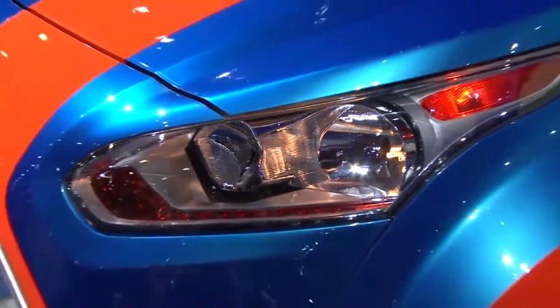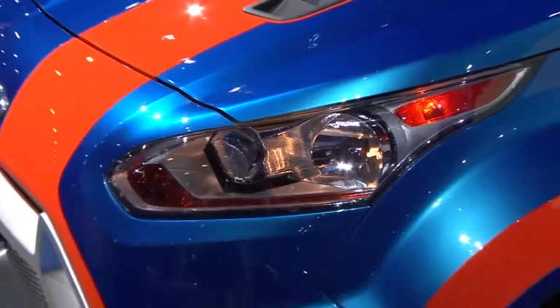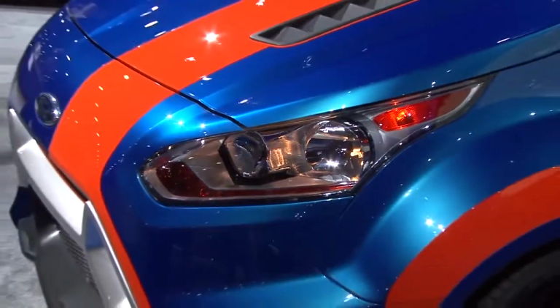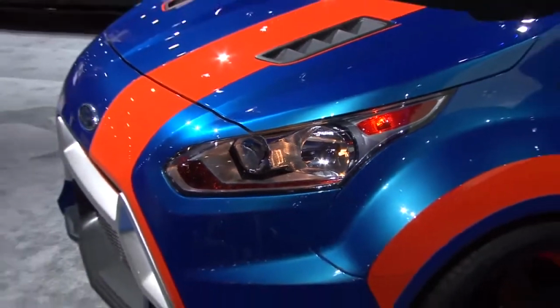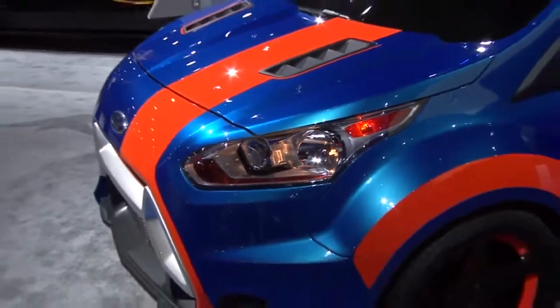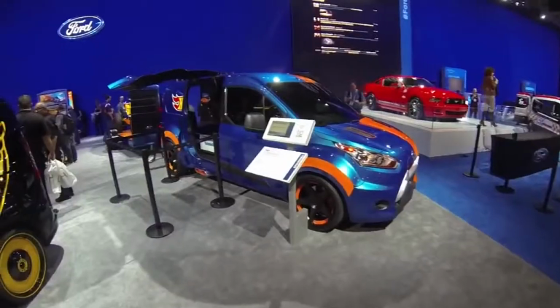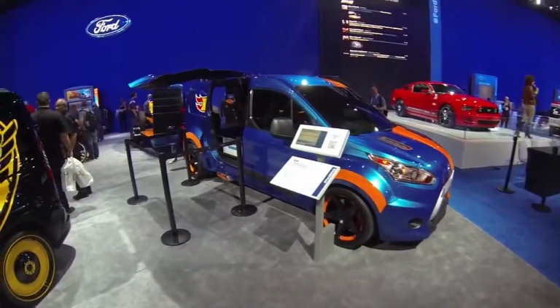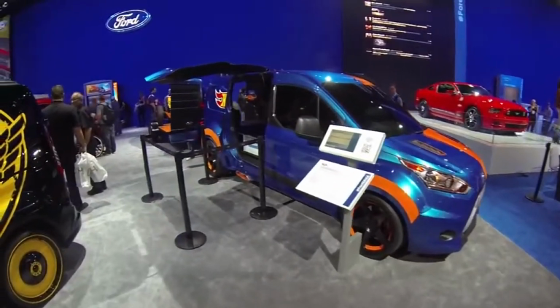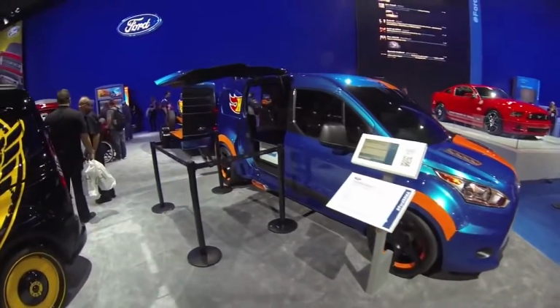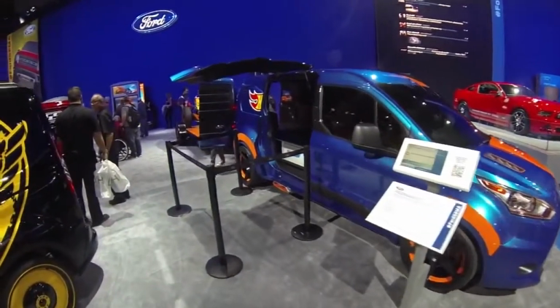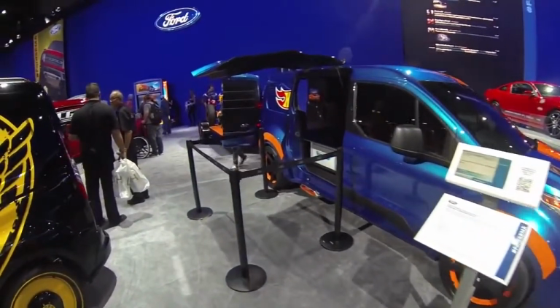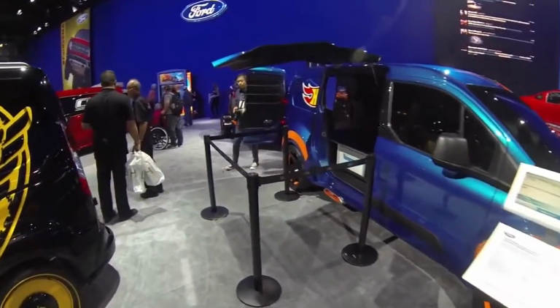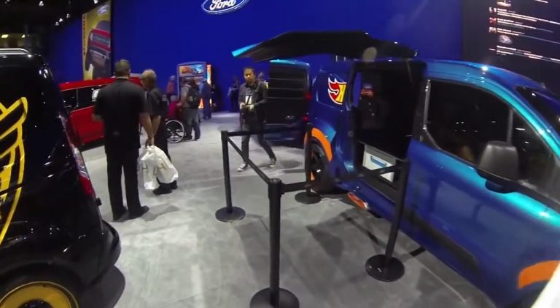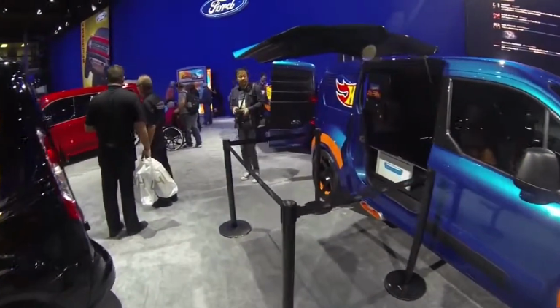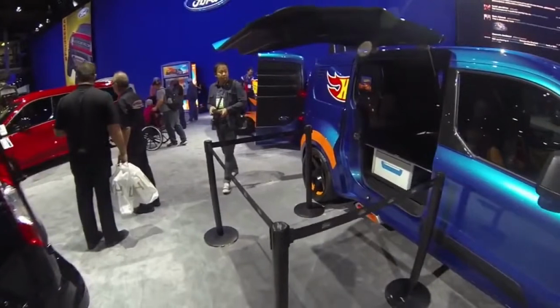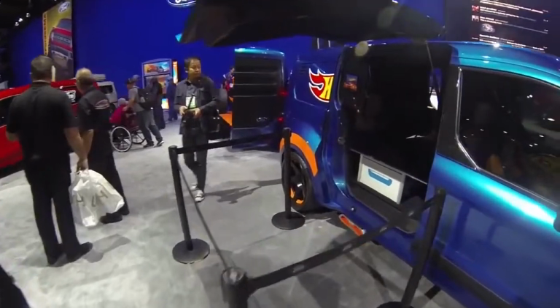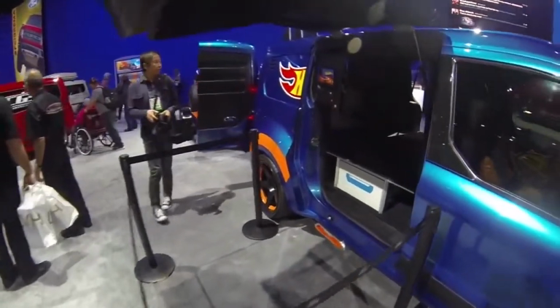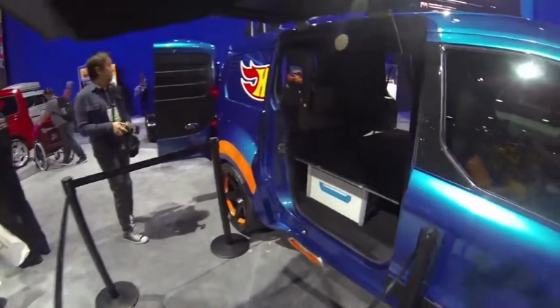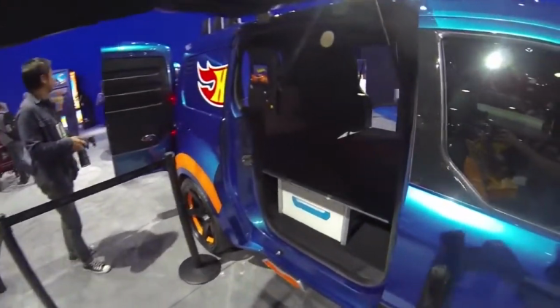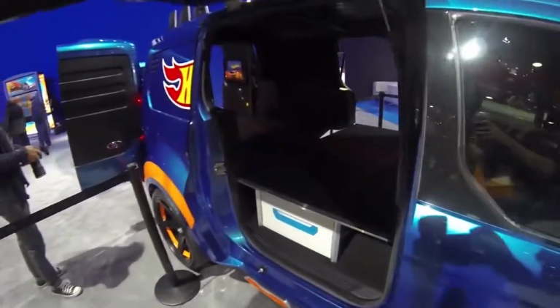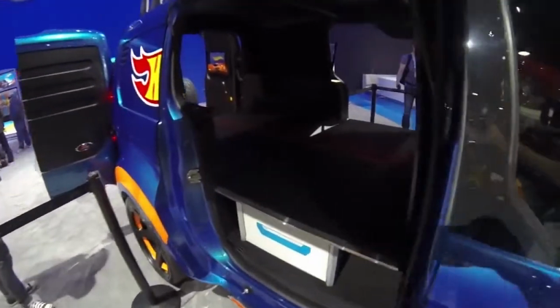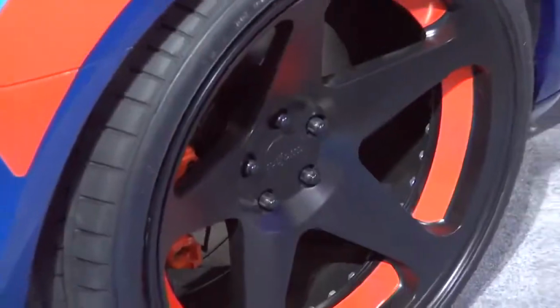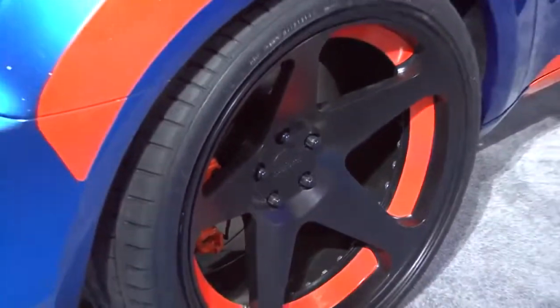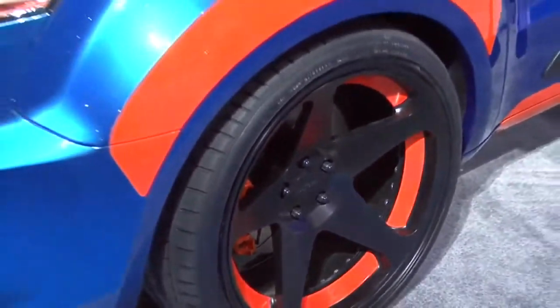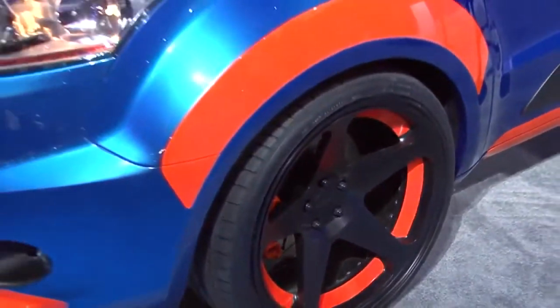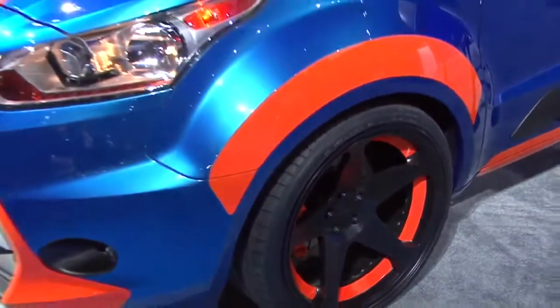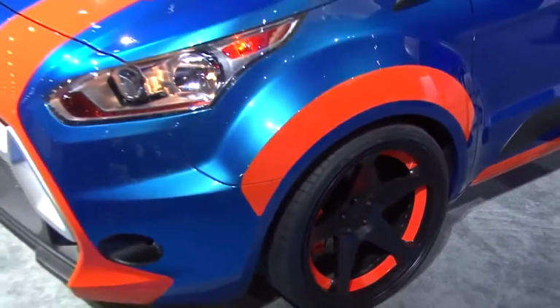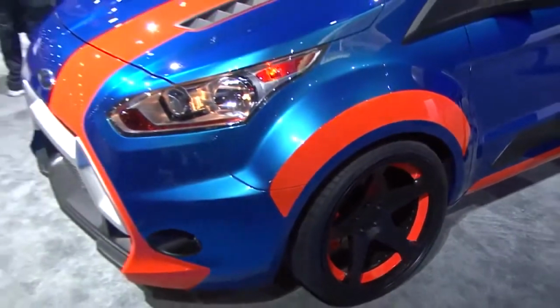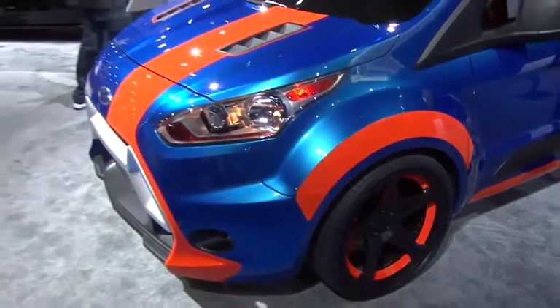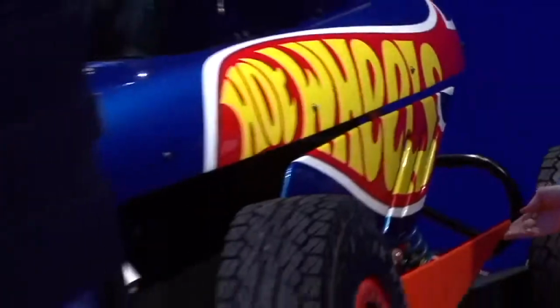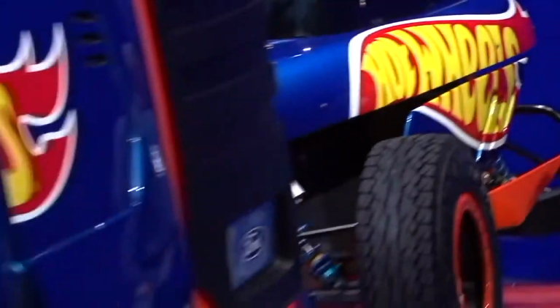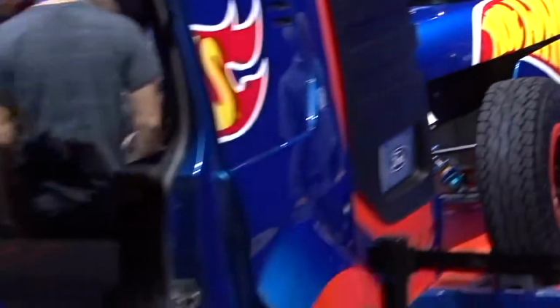One of the great things about this vehicle is we got to use some new technology for us — 3D printing, for example. It really sped the build time up, and without that technology, we would have never been able to get the detail and the job done on time.